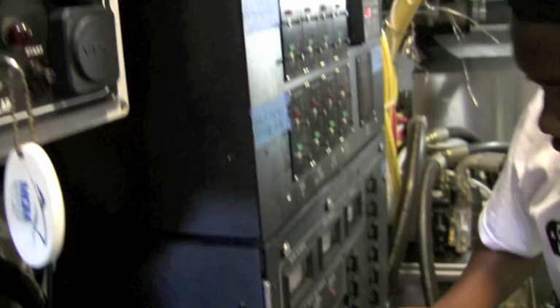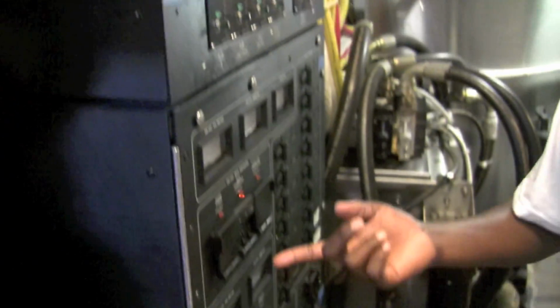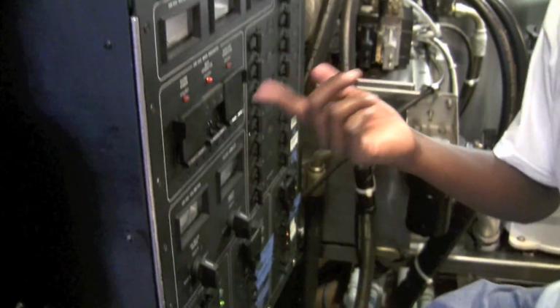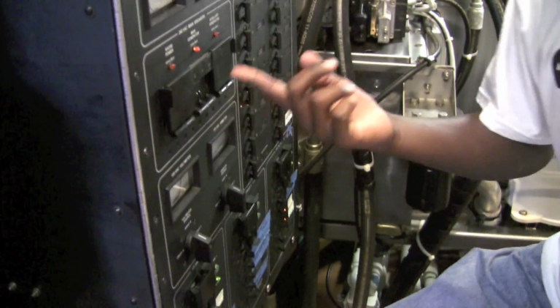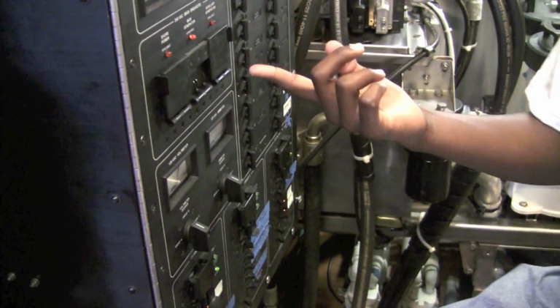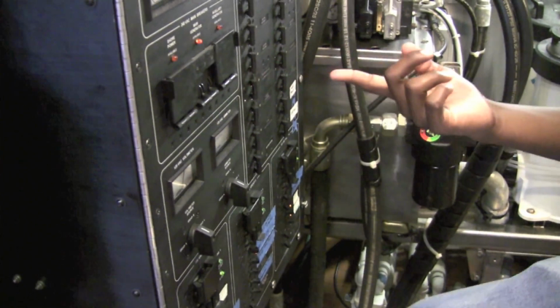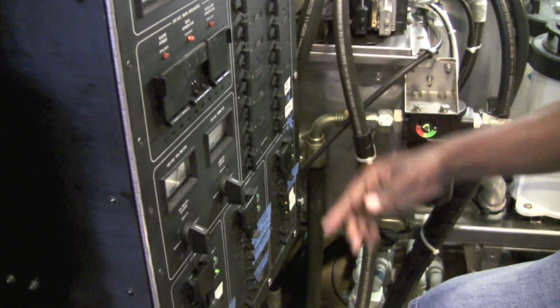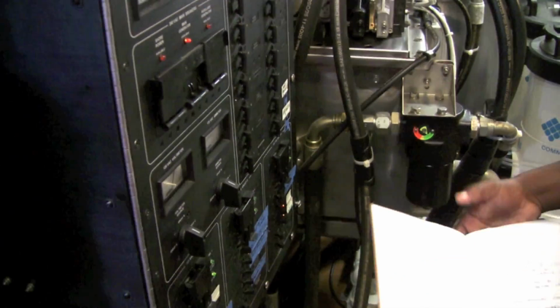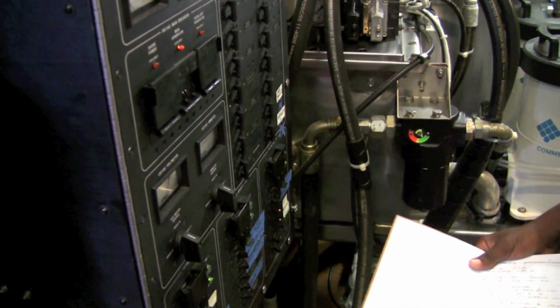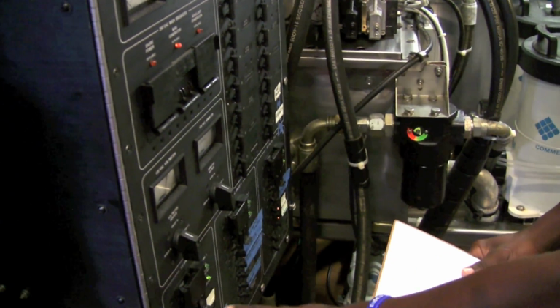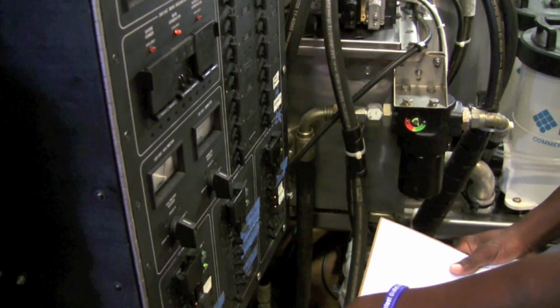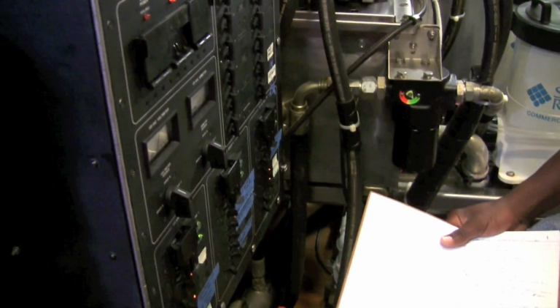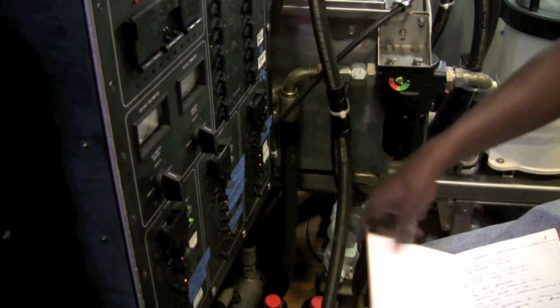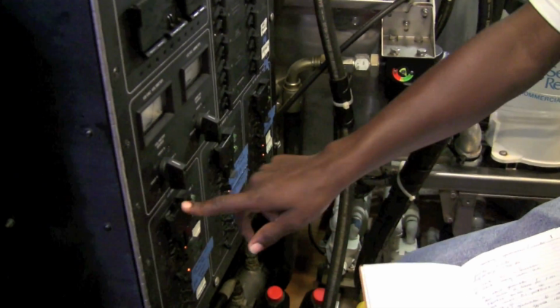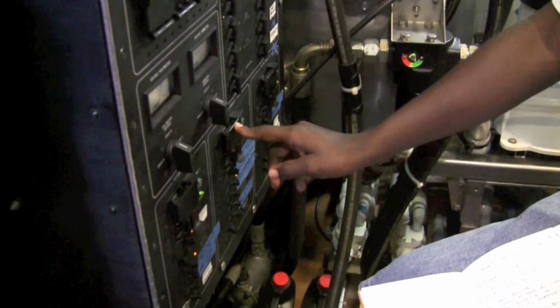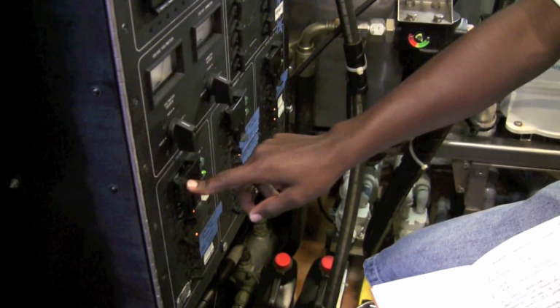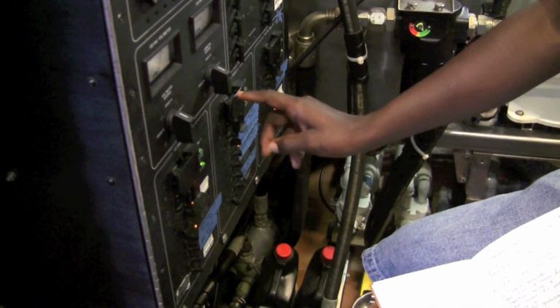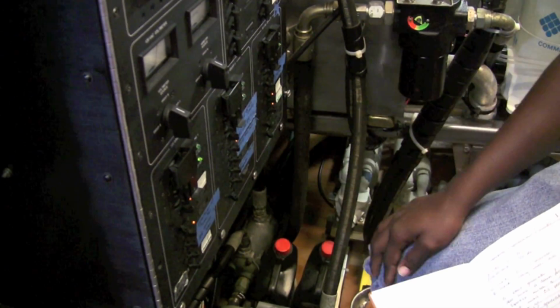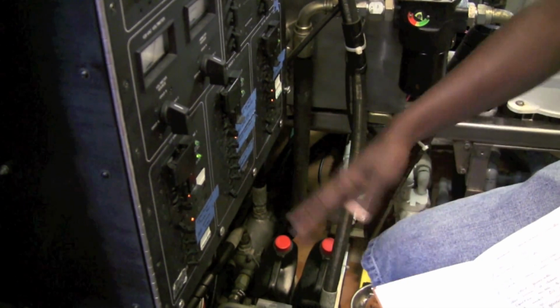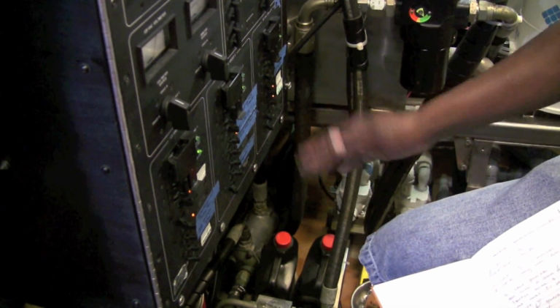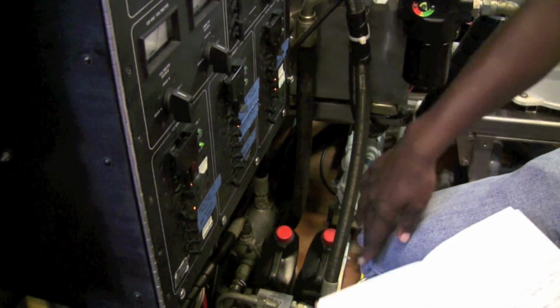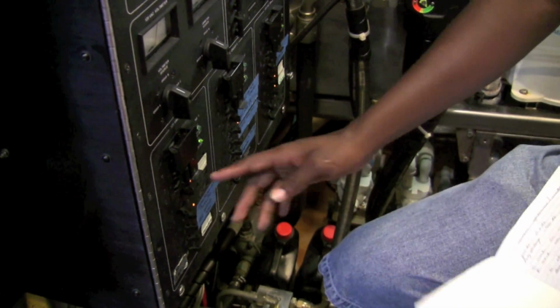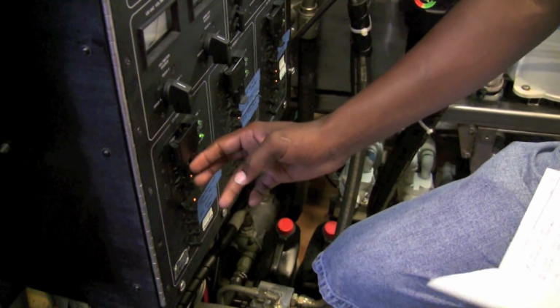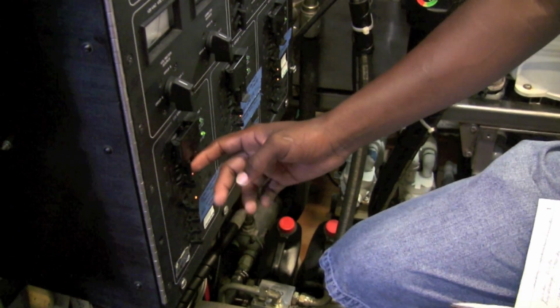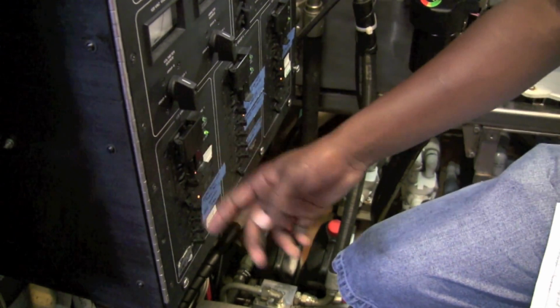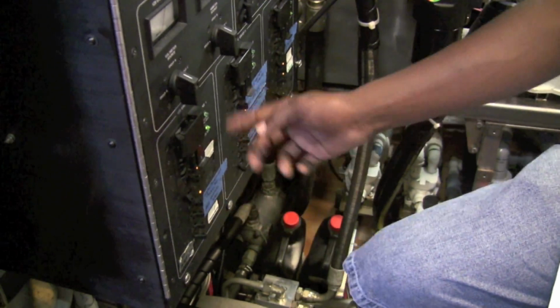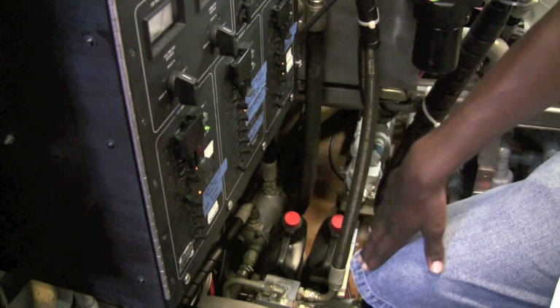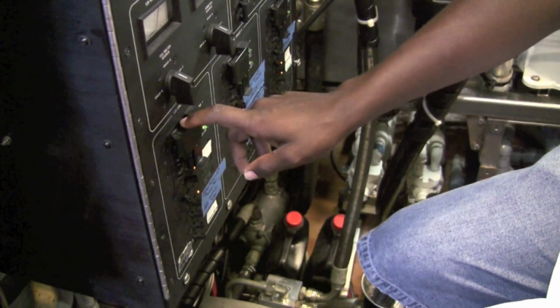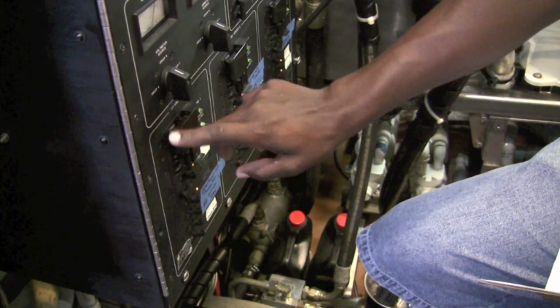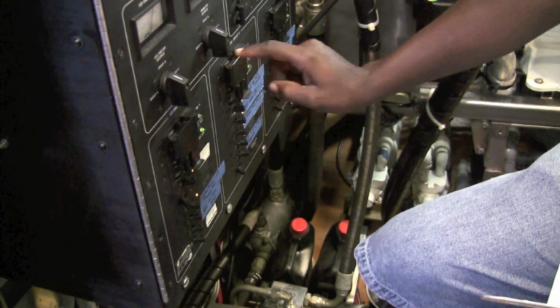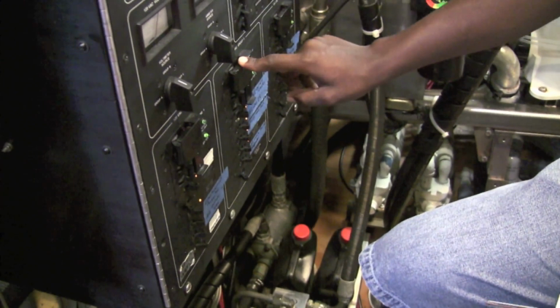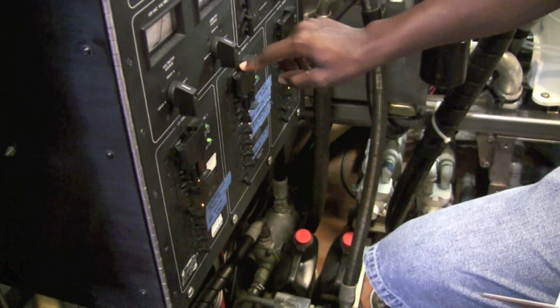You want to turn the band breaker on. You want to turn everything on the band — the batteries — off. Once you get there, click the batteries off. Switch over to line 1 and line 2.